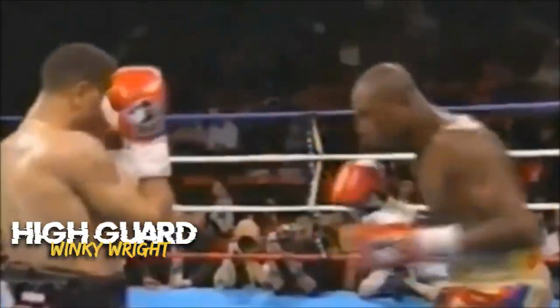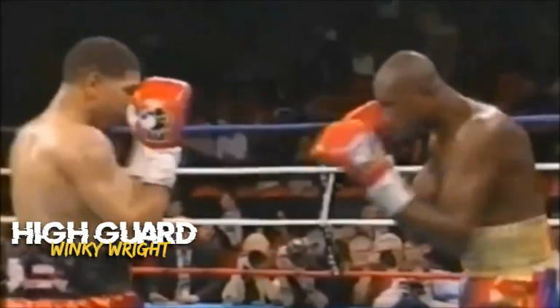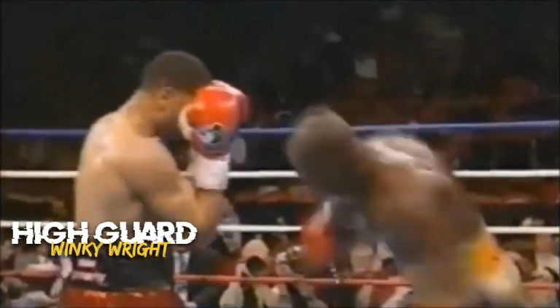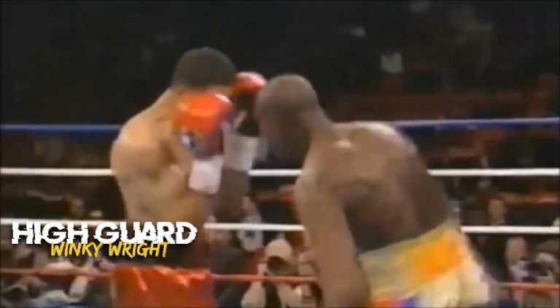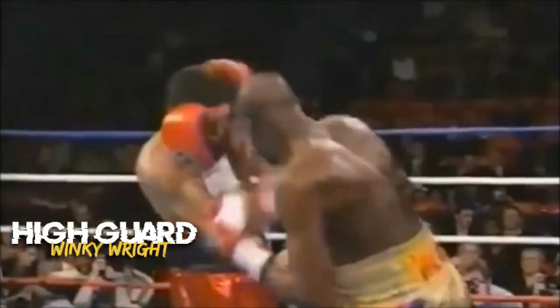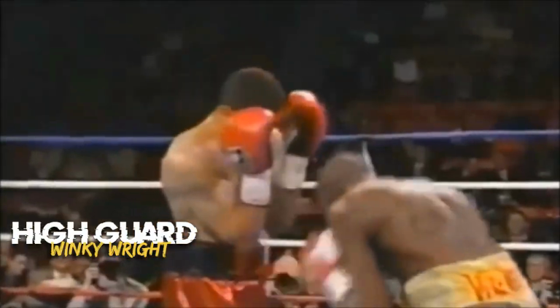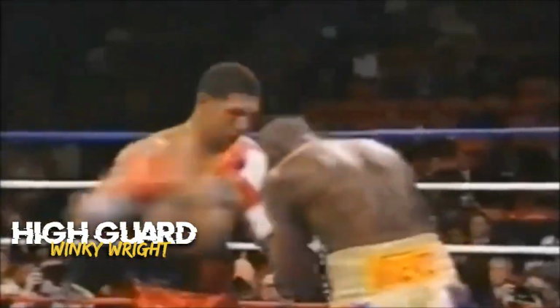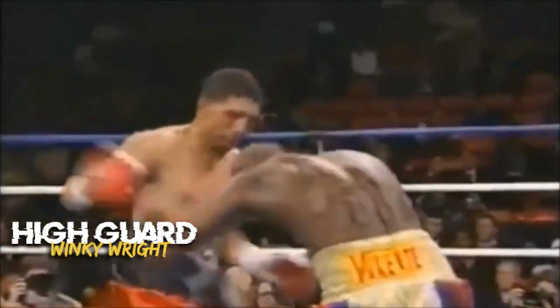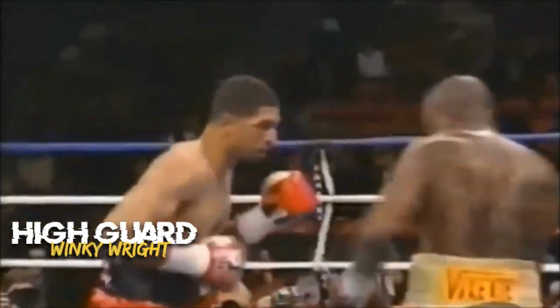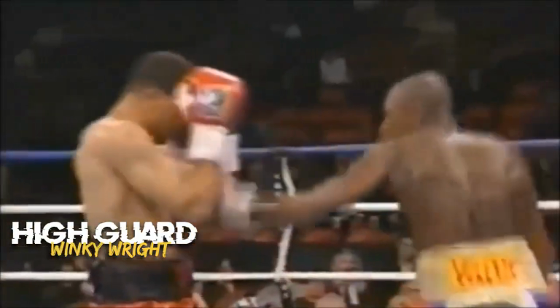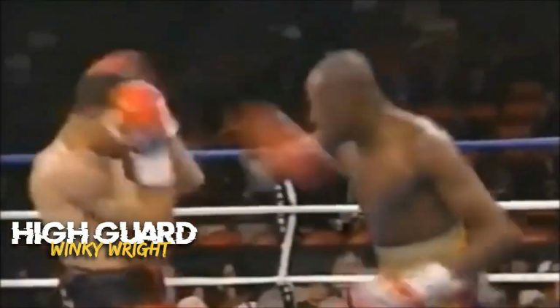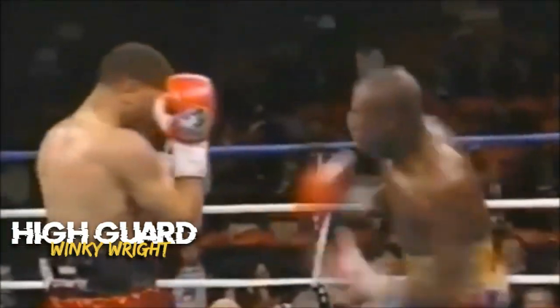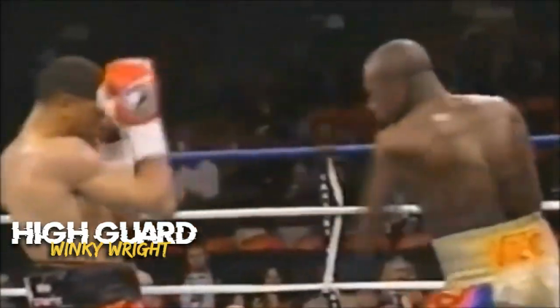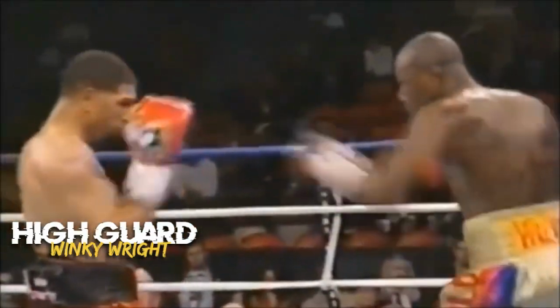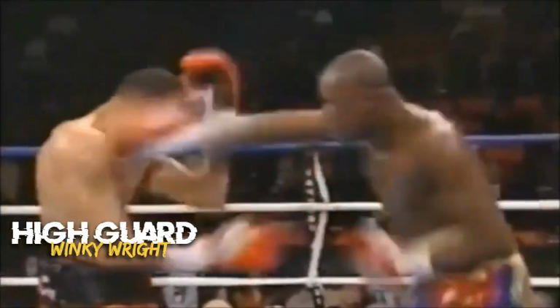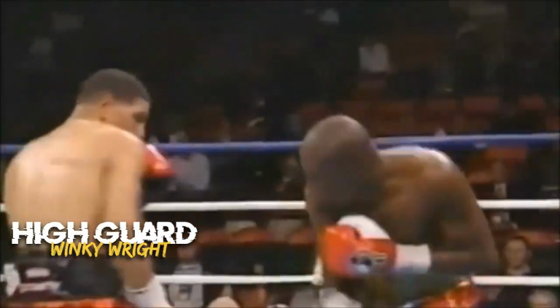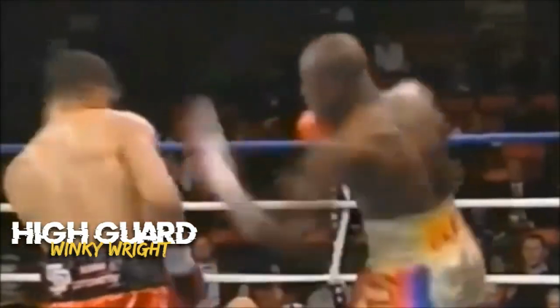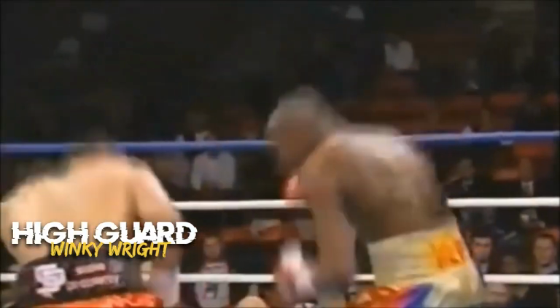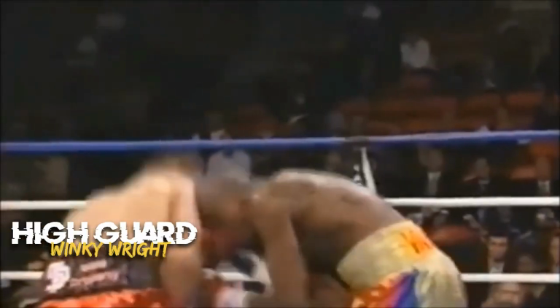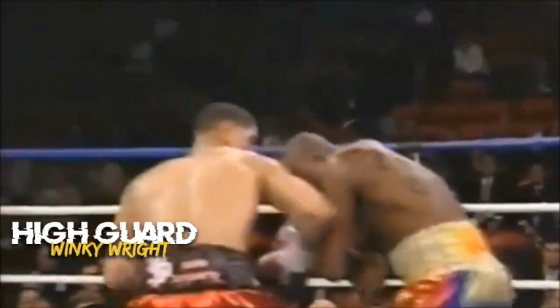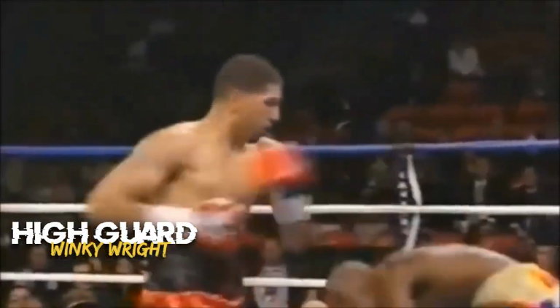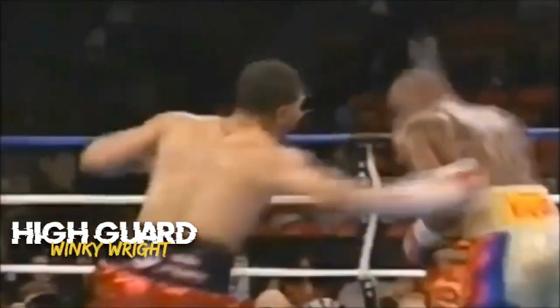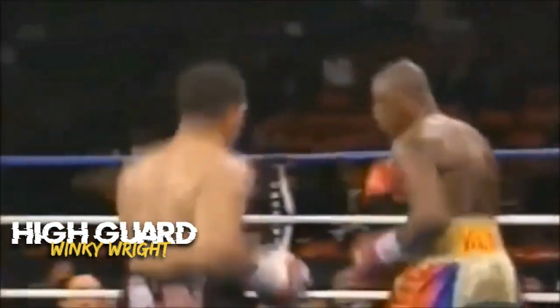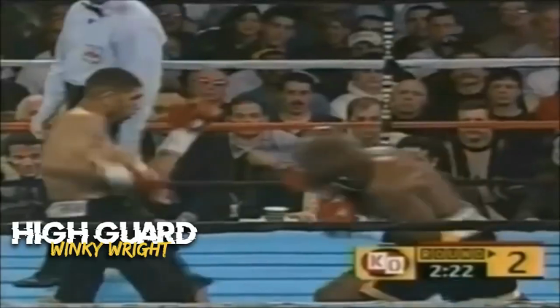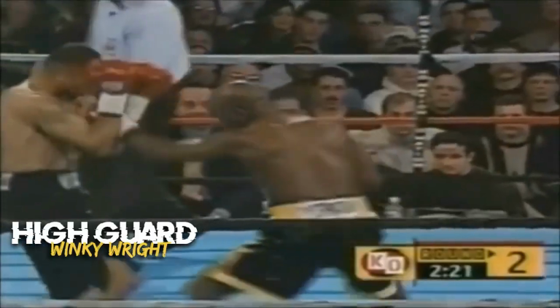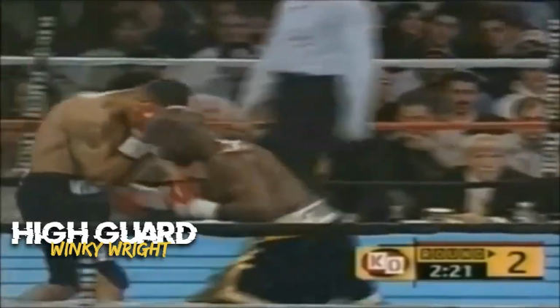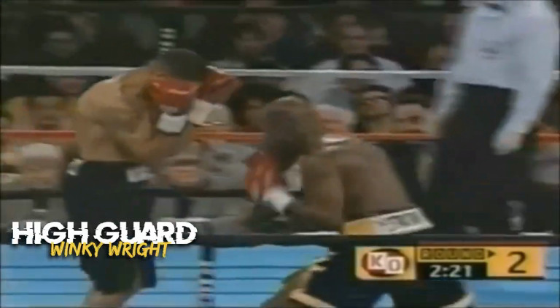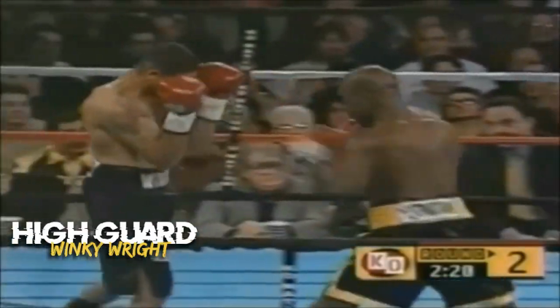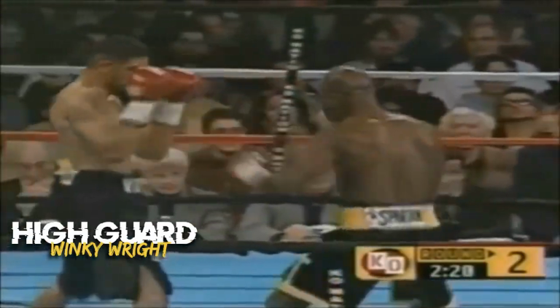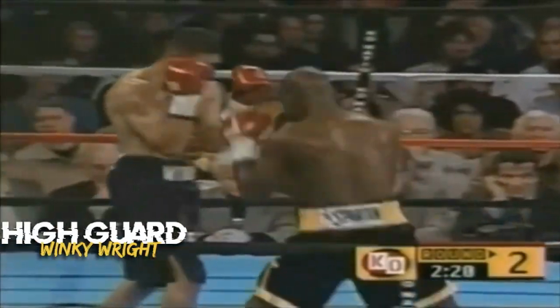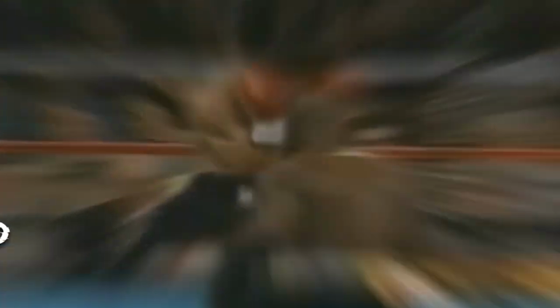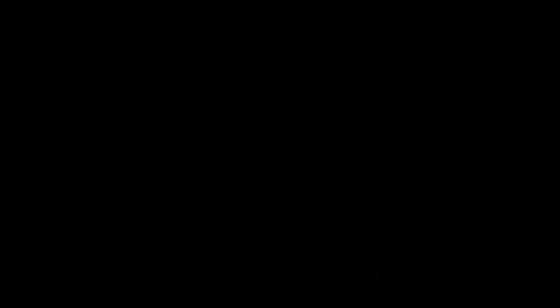This guard is effective against straight punches and hooks directed towards the head. The boxer can quickly block and parry punches, but they may have limited visibility of their opponent's lower body.